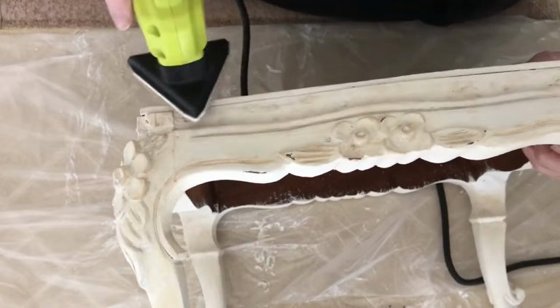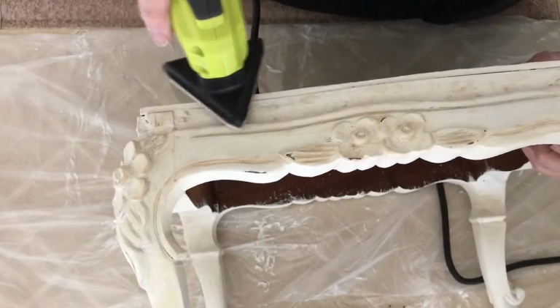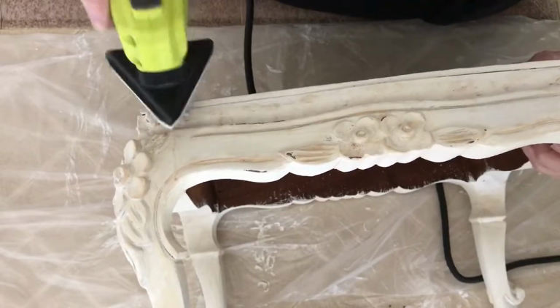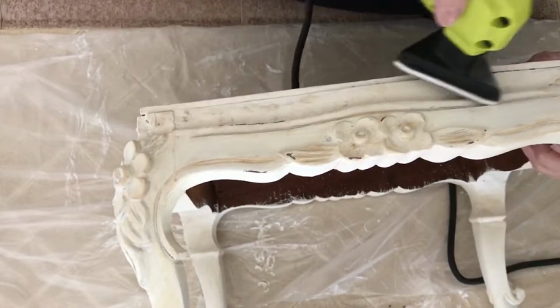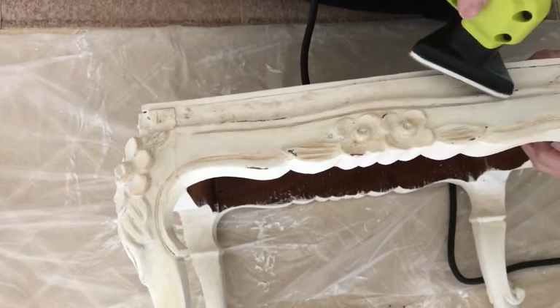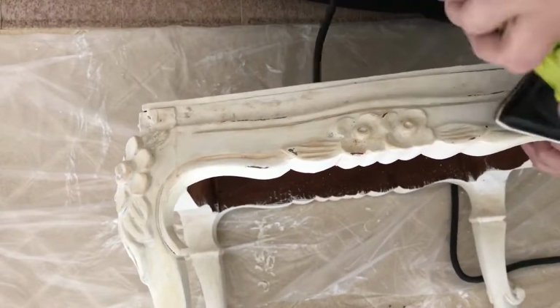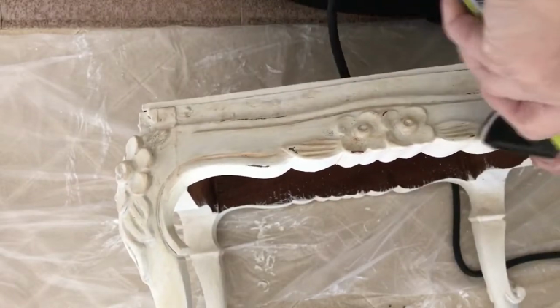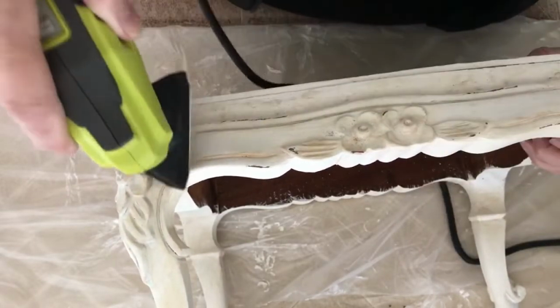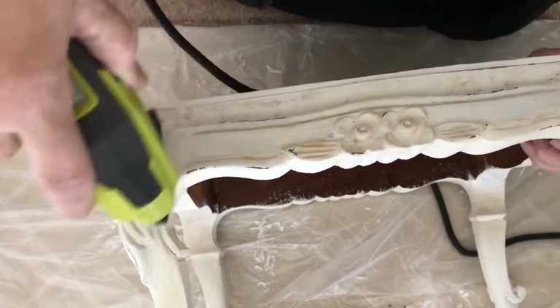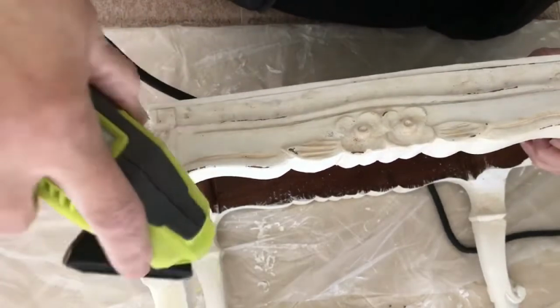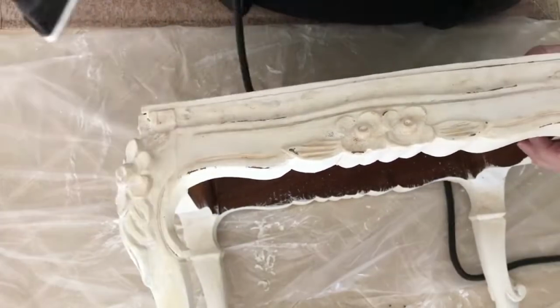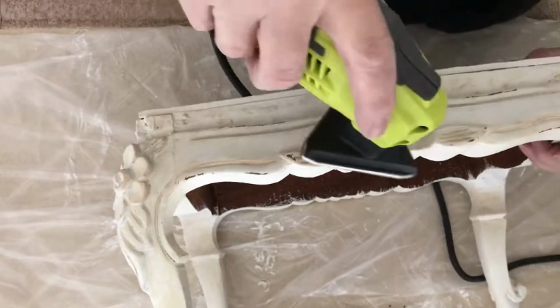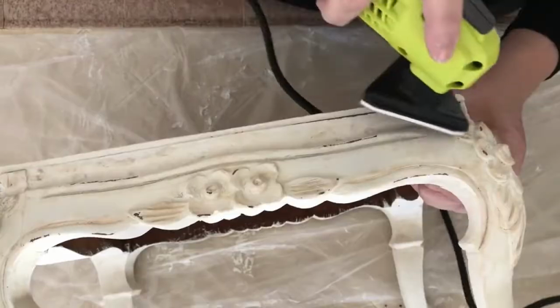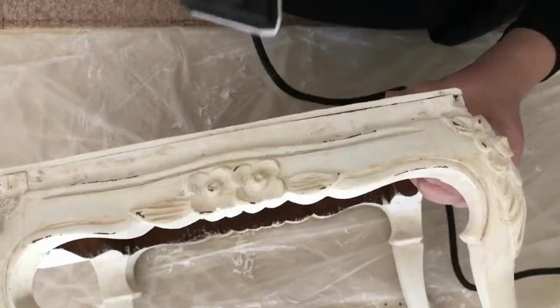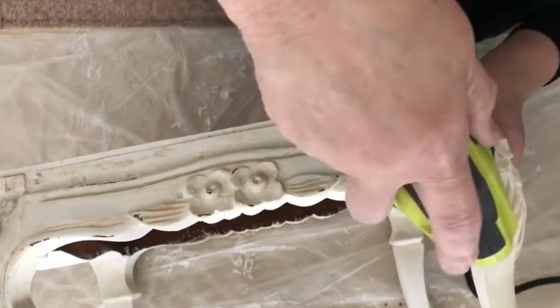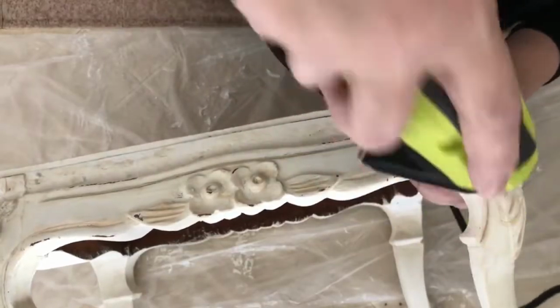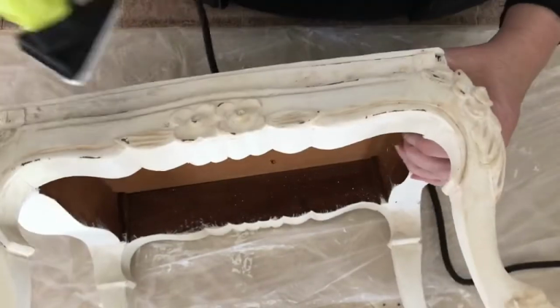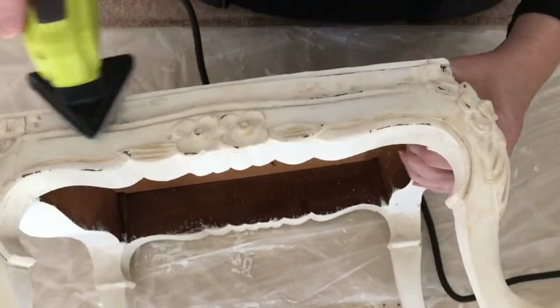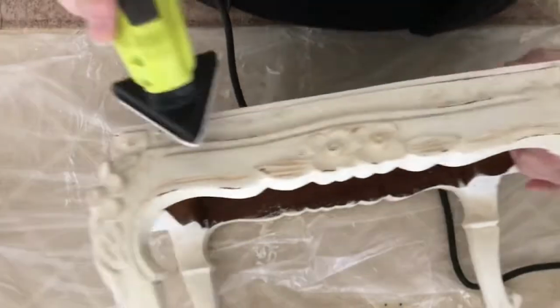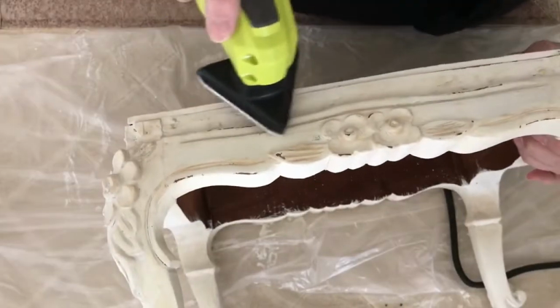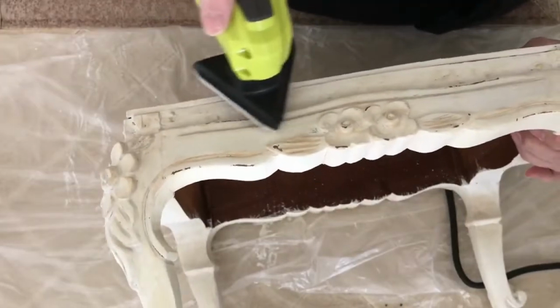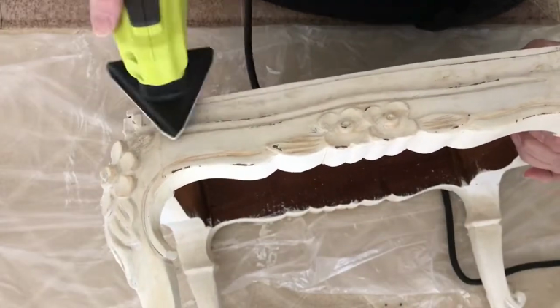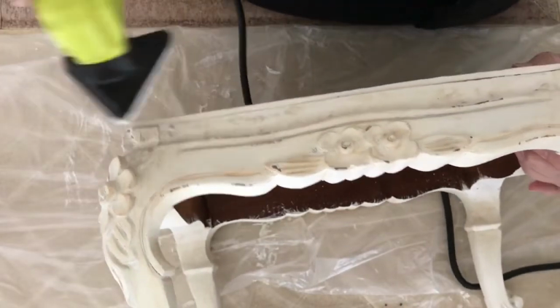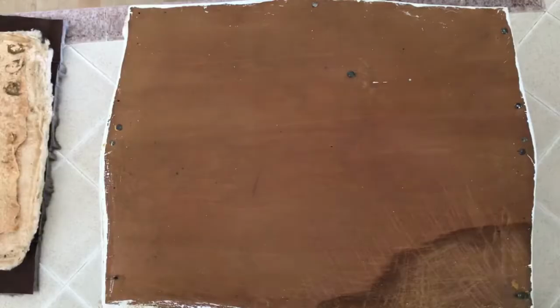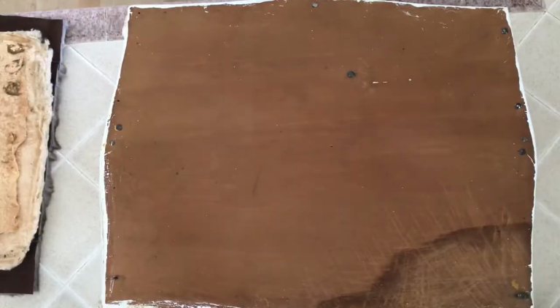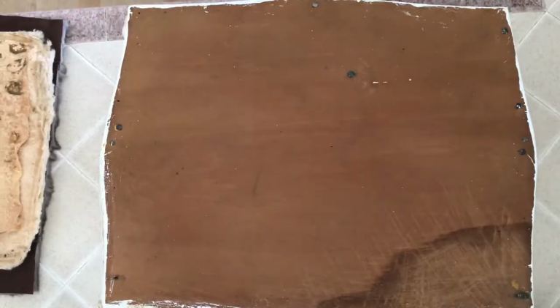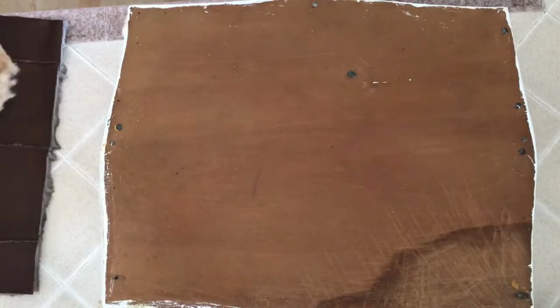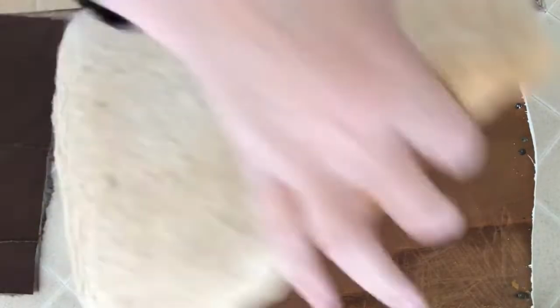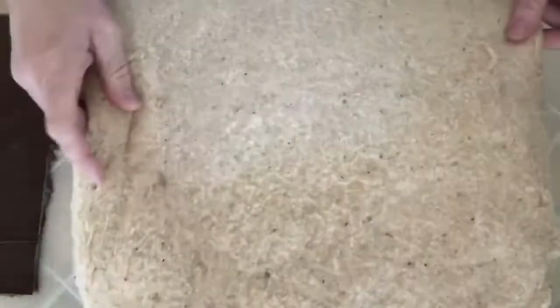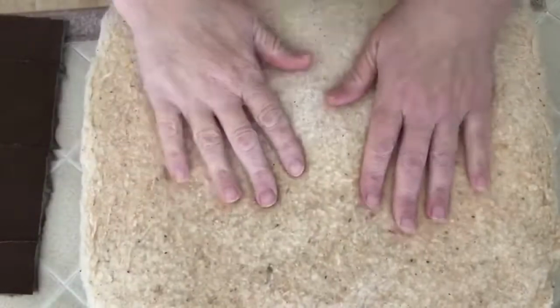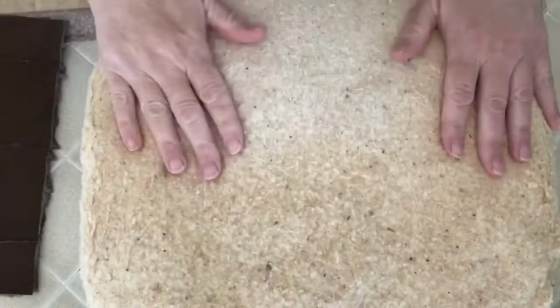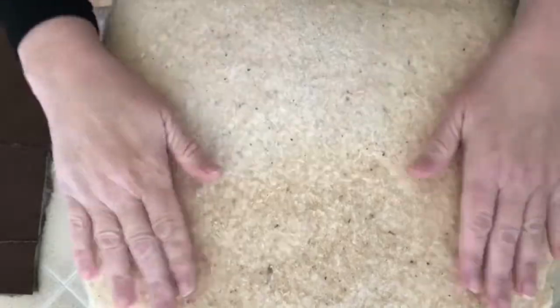I applied several coats and then once it dried I sanded it in certain spots to give it a distressed look and to bring out the details of the craftsmanship of the stool.